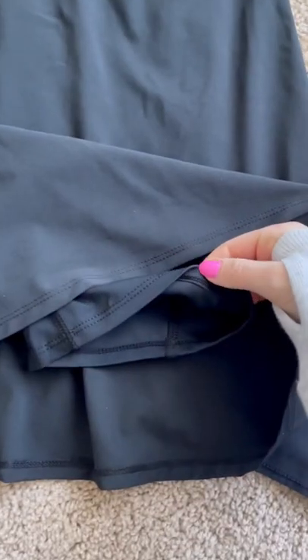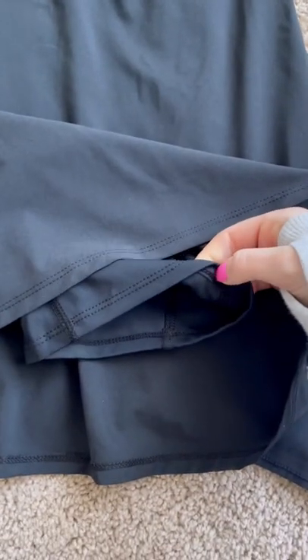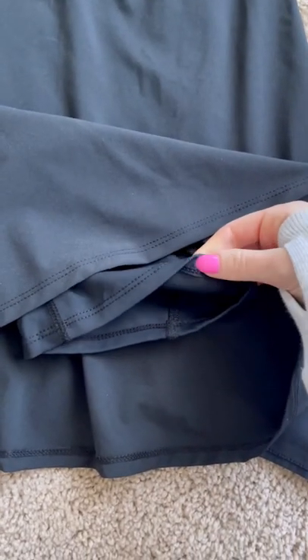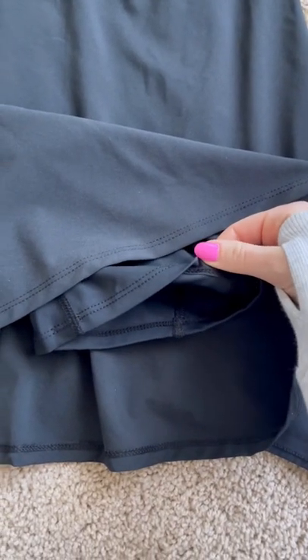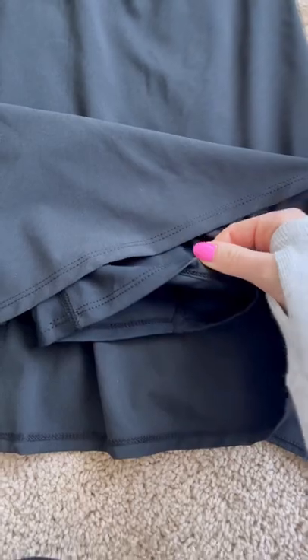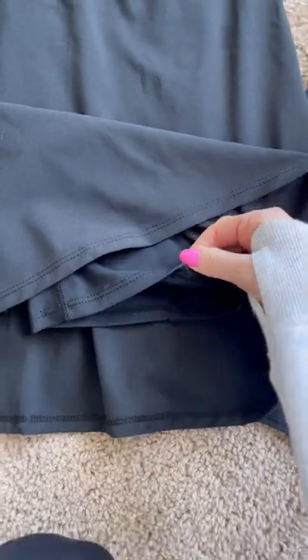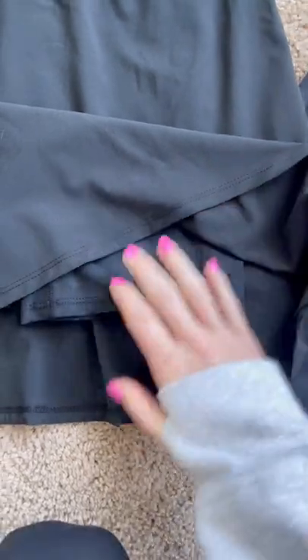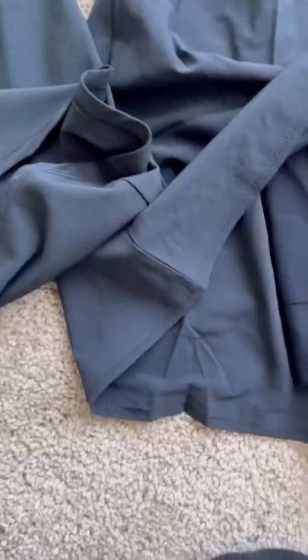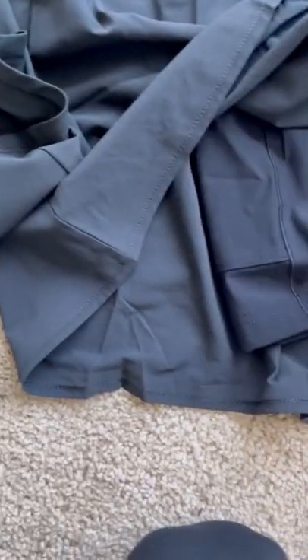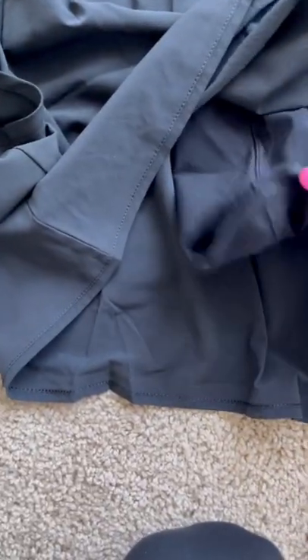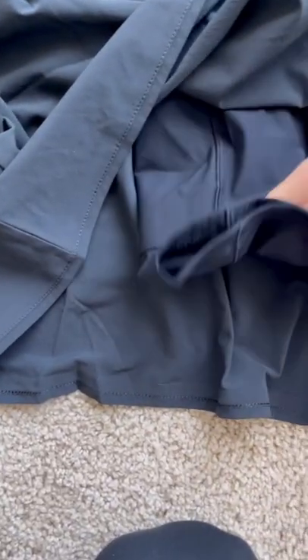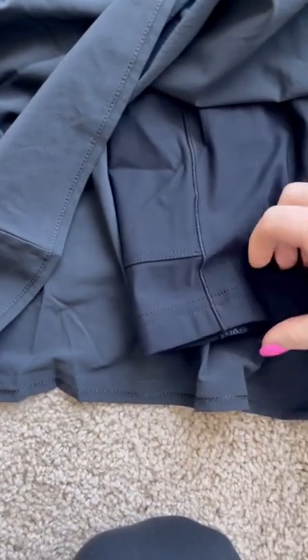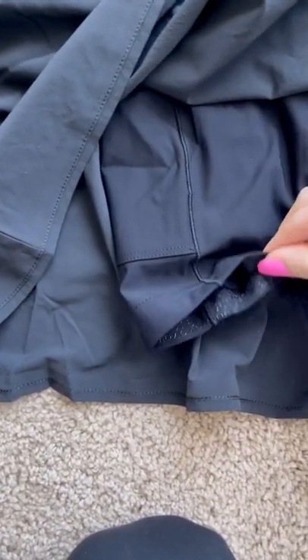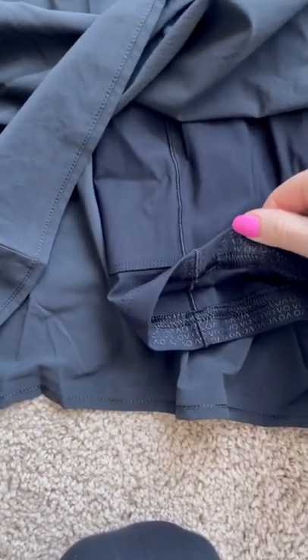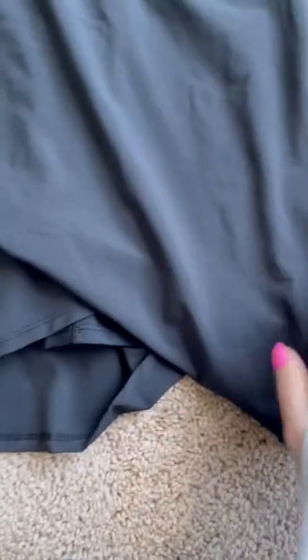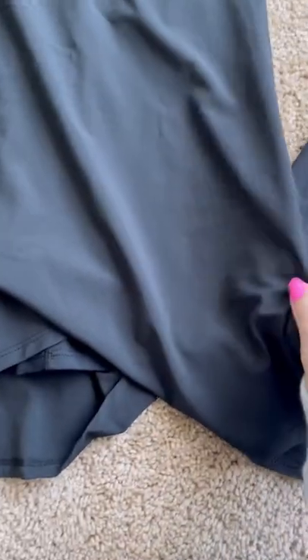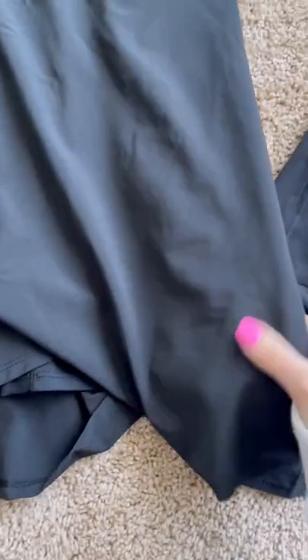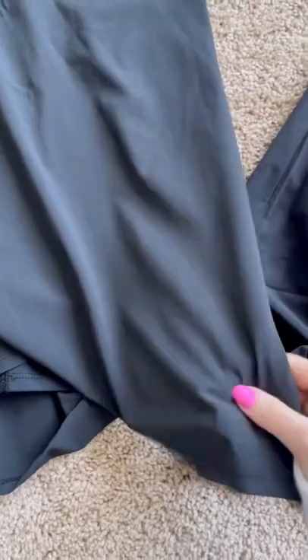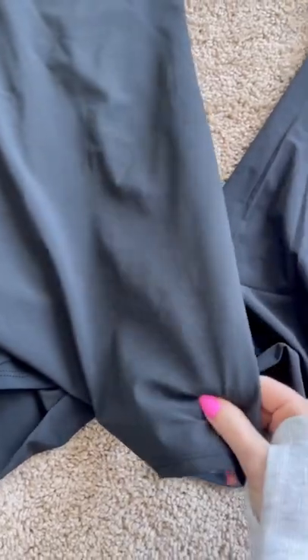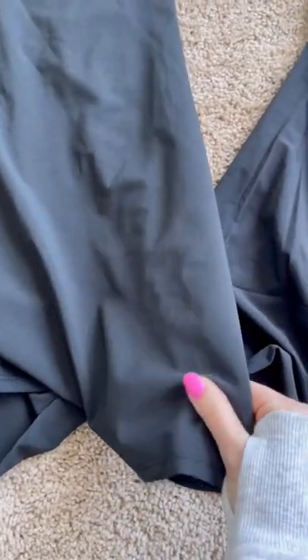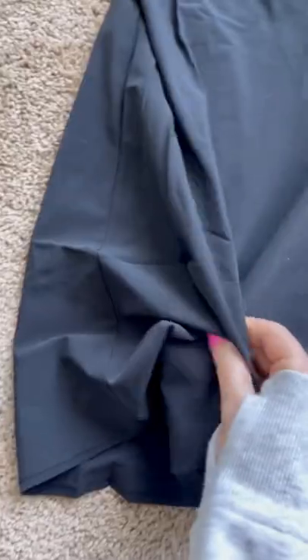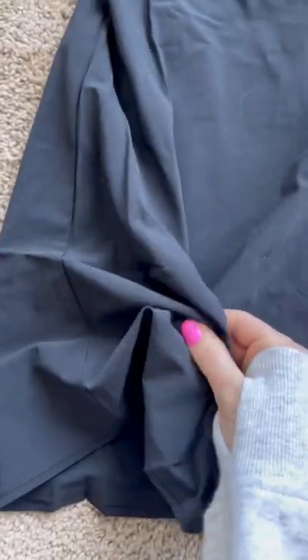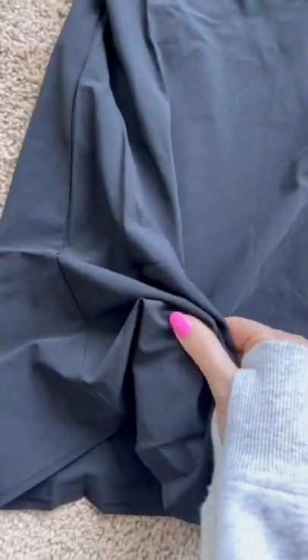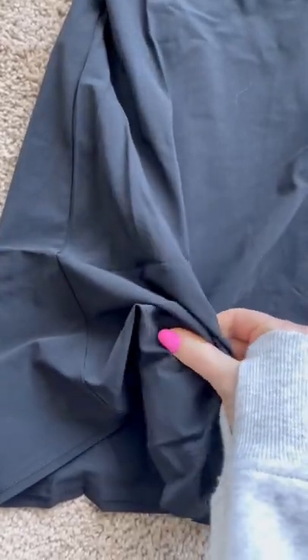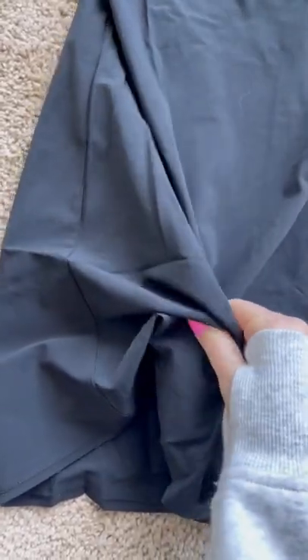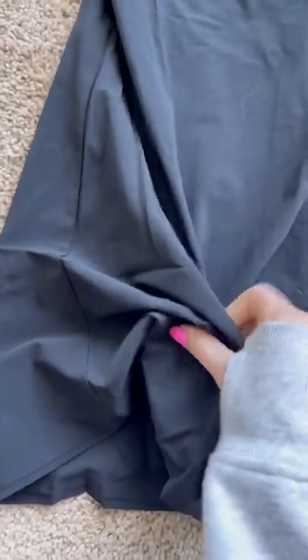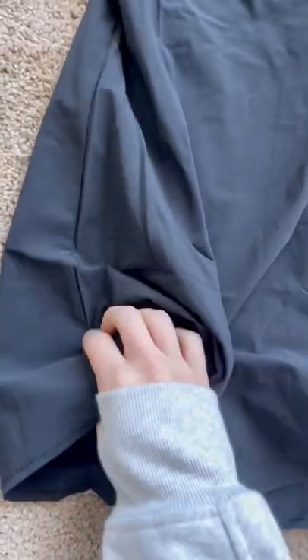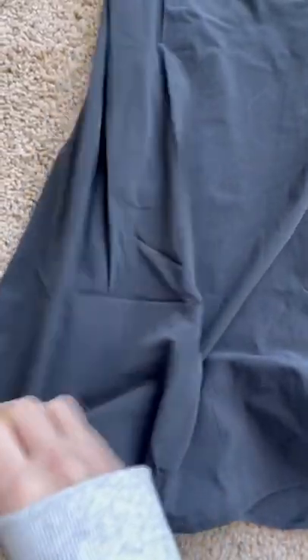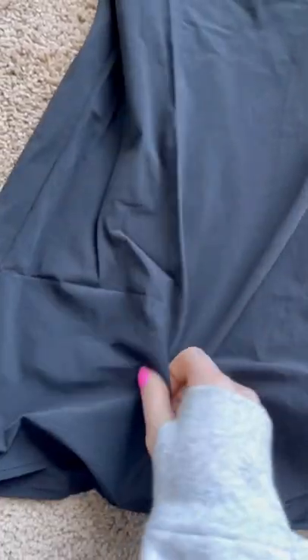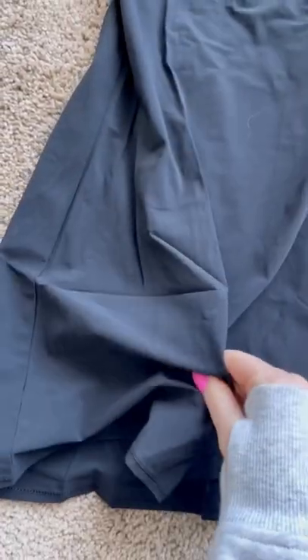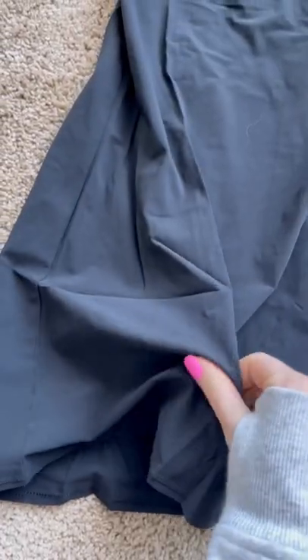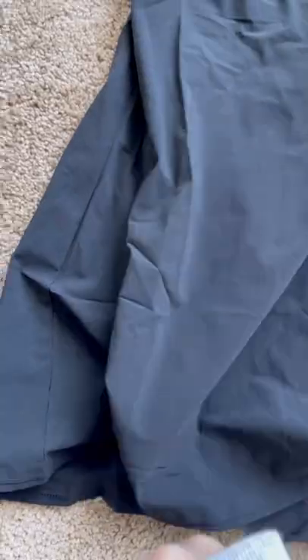The Abercrombie shorts do not have anything sticky, but the Outdoor Voices shorts do. I like the material of the Abercrombie one better. The Outdoor Voices one is more of a nylon parachuting material.